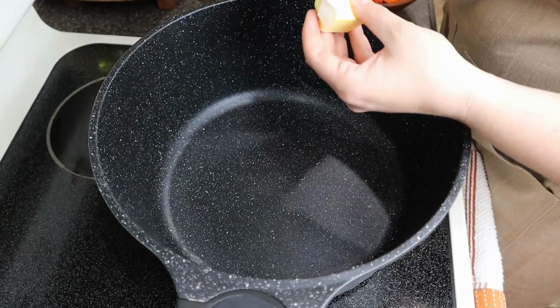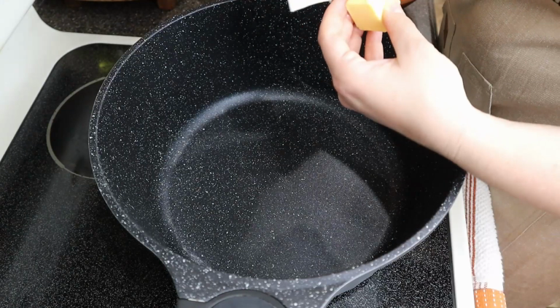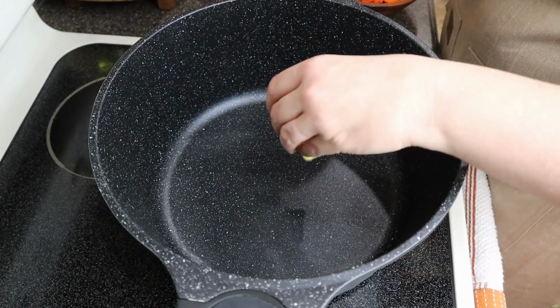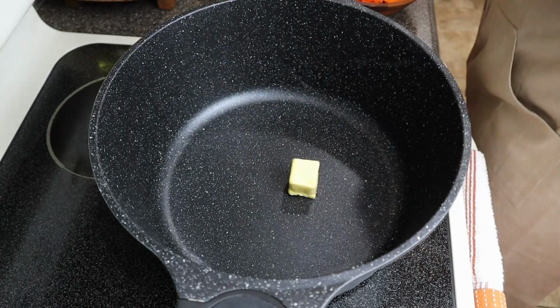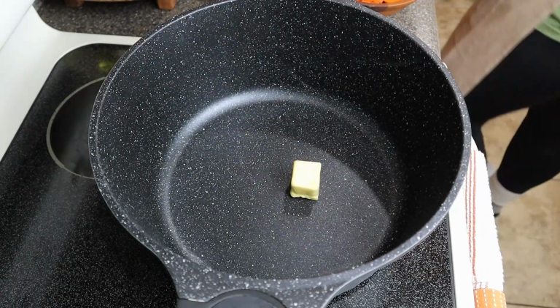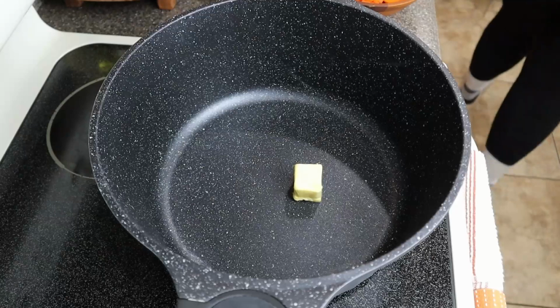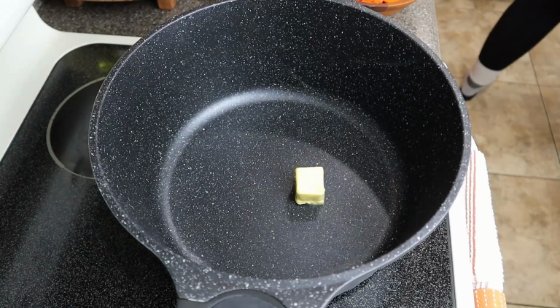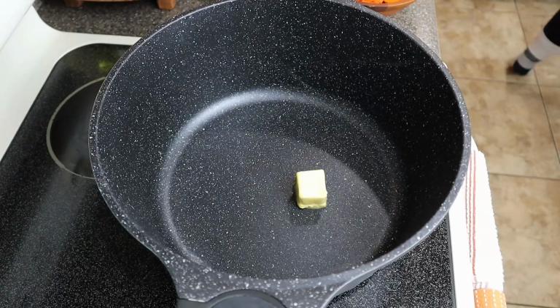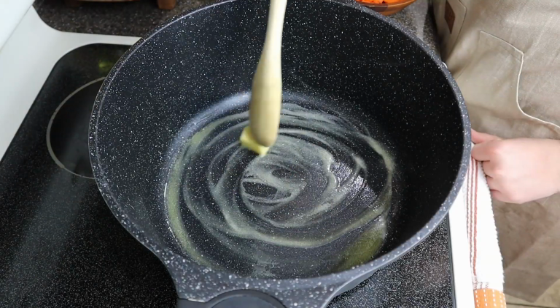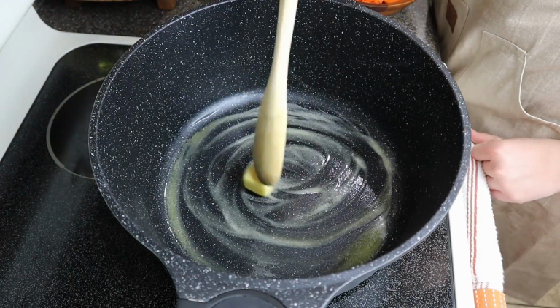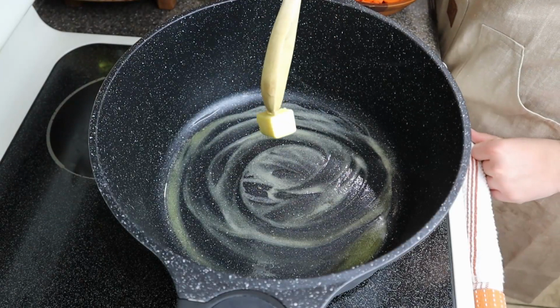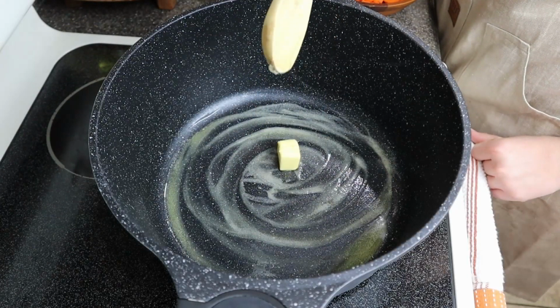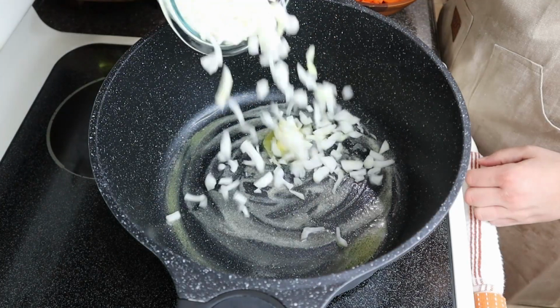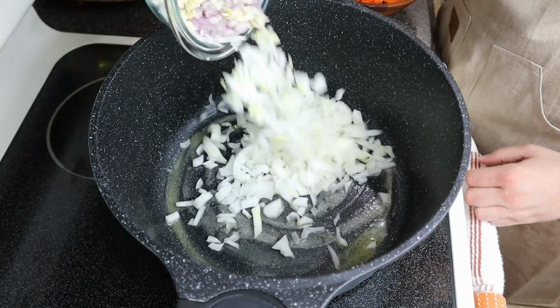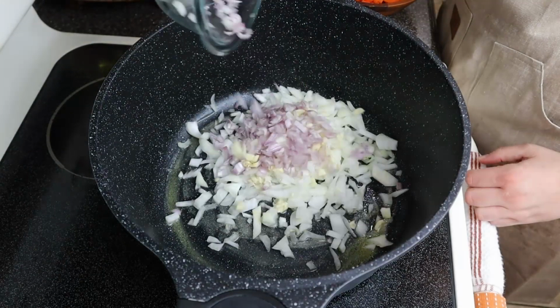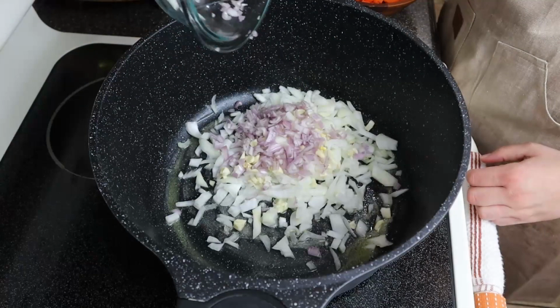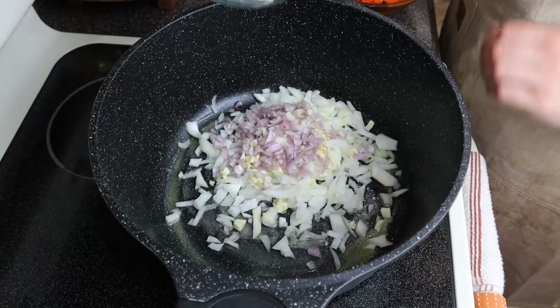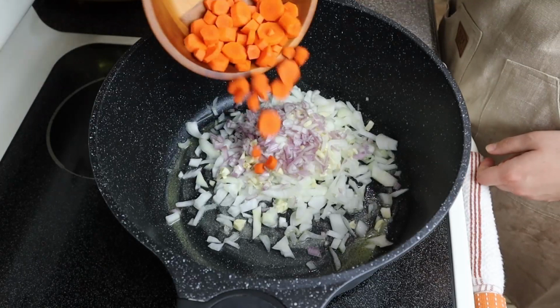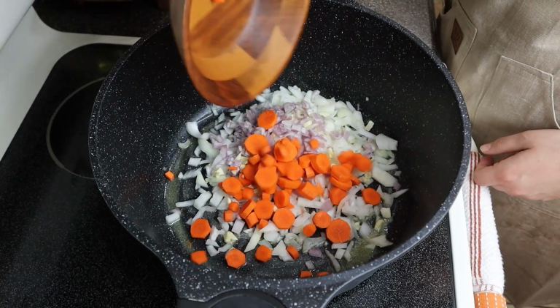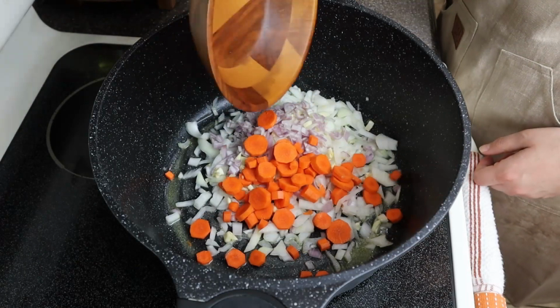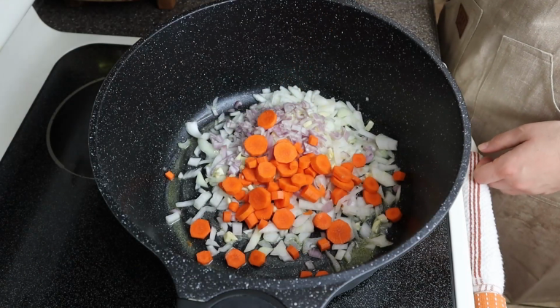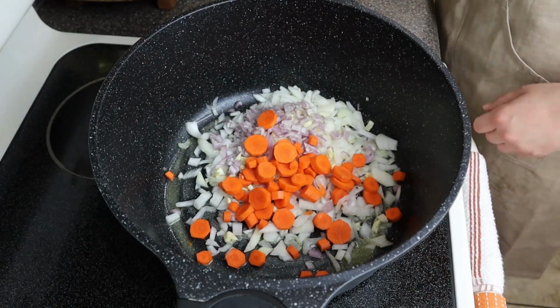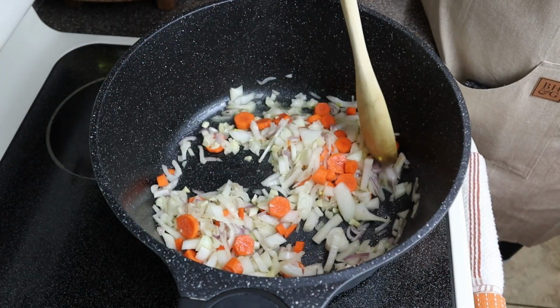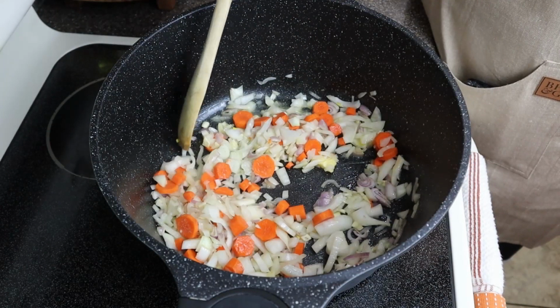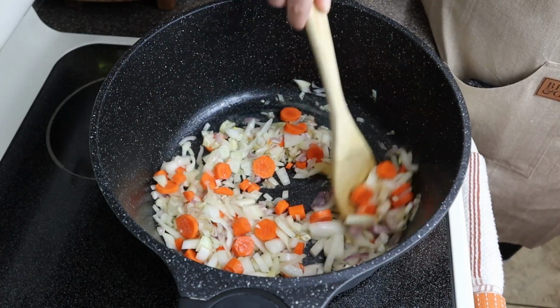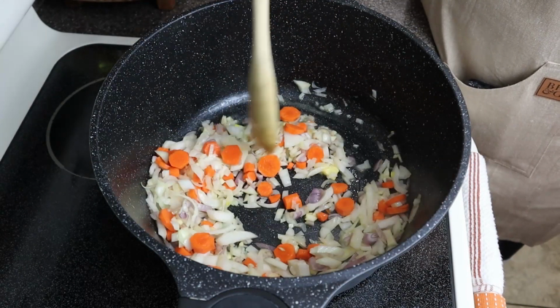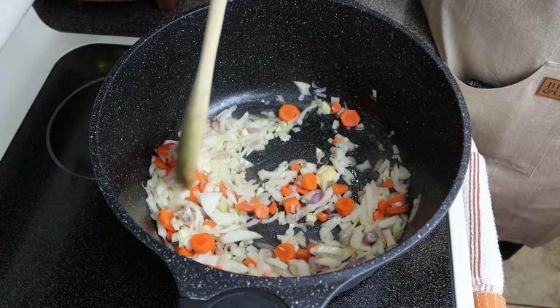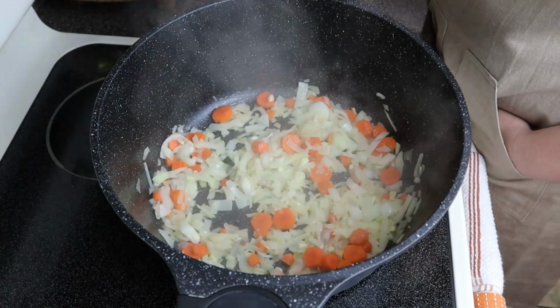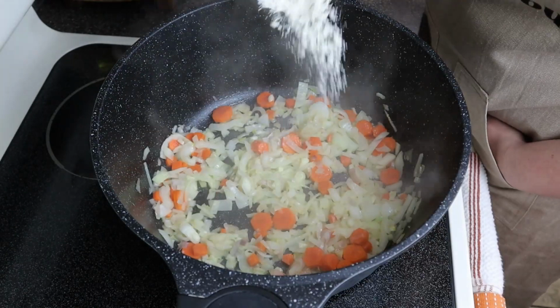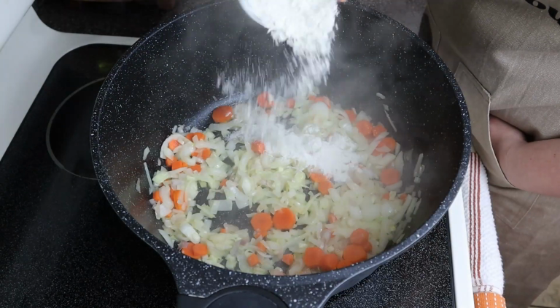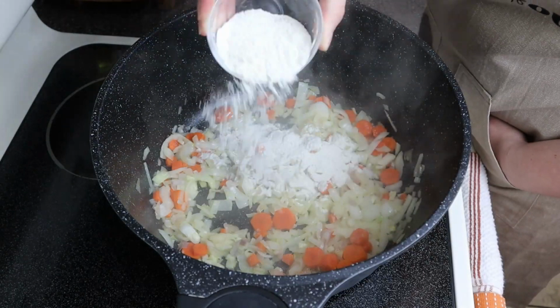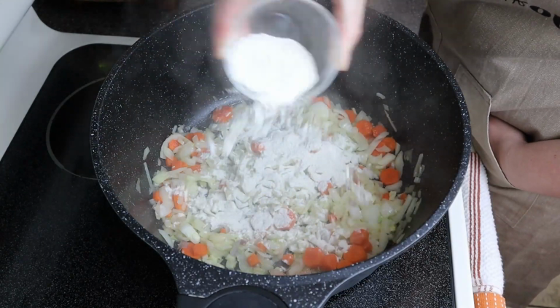After washing and cutting up our veggies, we will set our burner to medium-high heat, add our quarter cup salted butter, two carrots, one sweet onion, one shallot, and three cloves of garlic. Let this cook for about five to seven minutes, then we'll add our quarter cup flour.